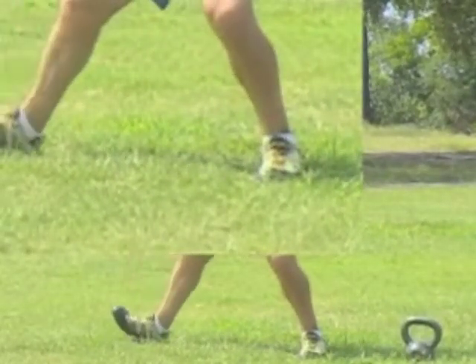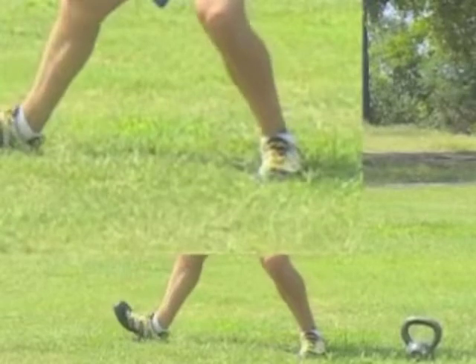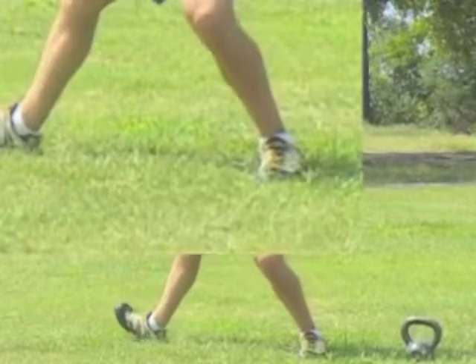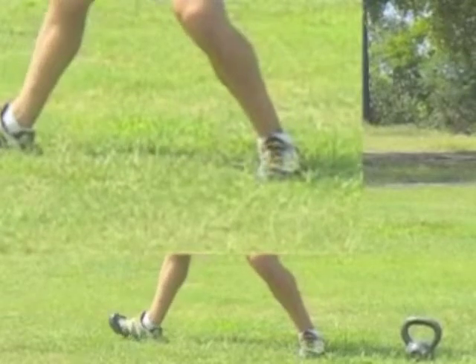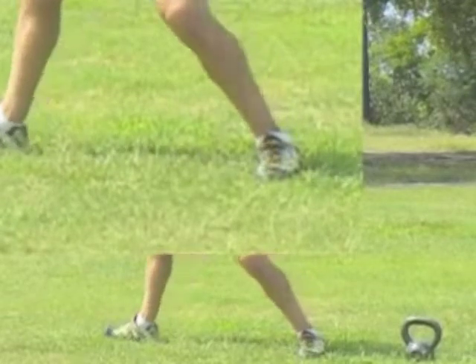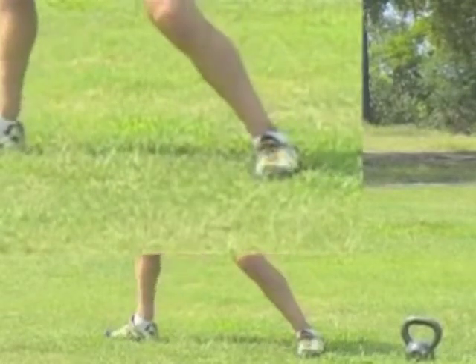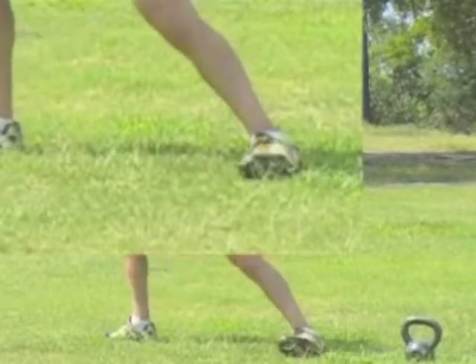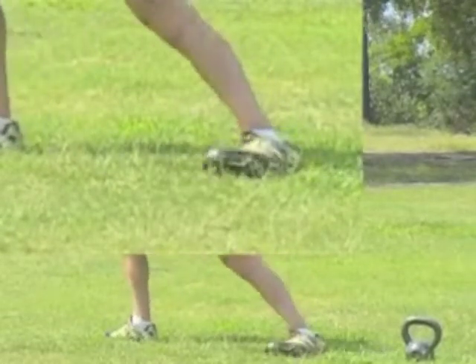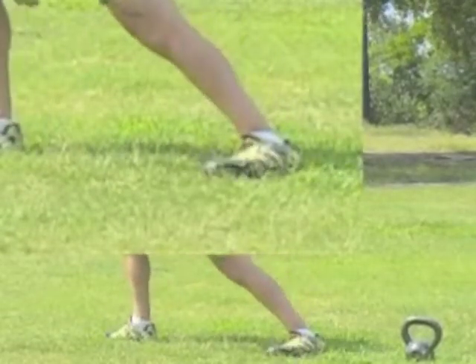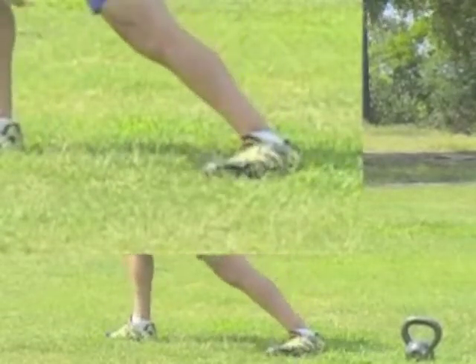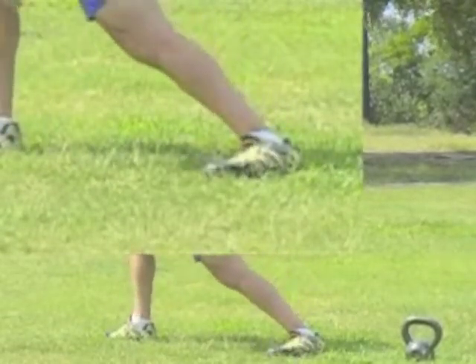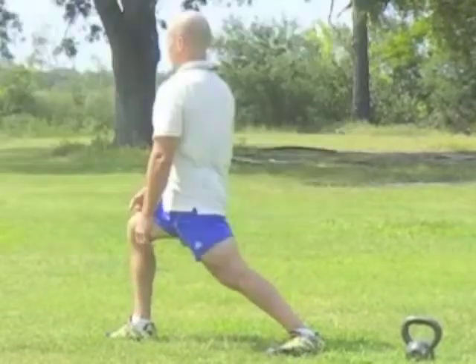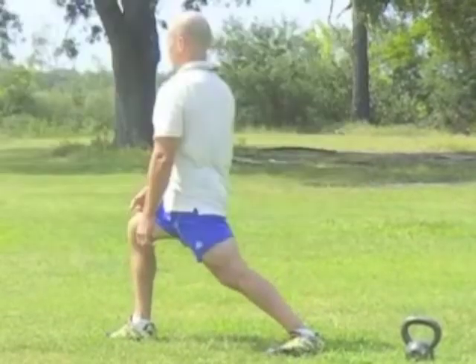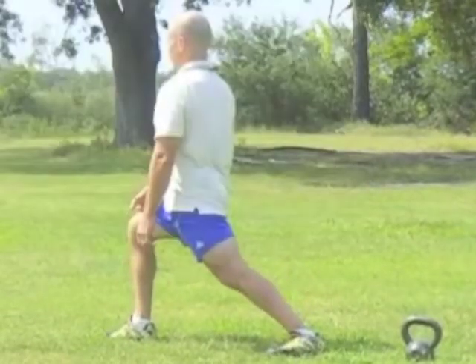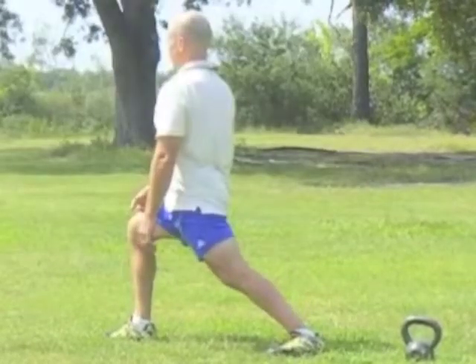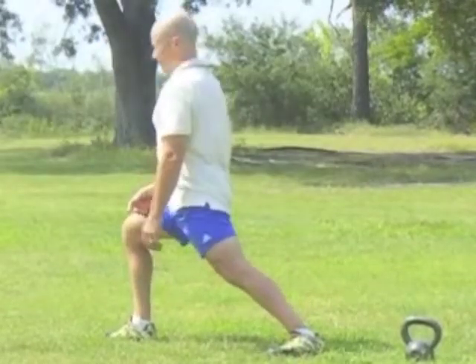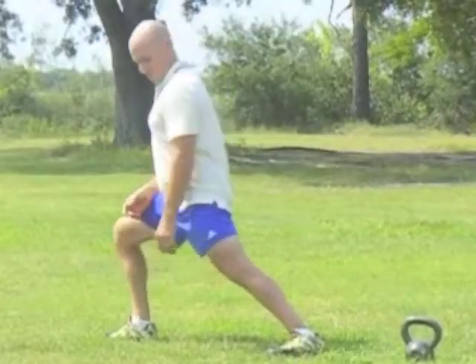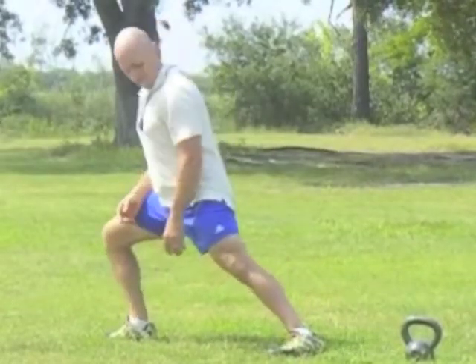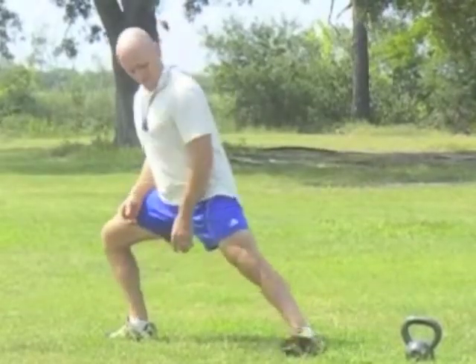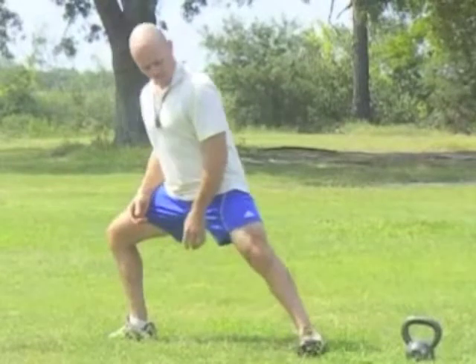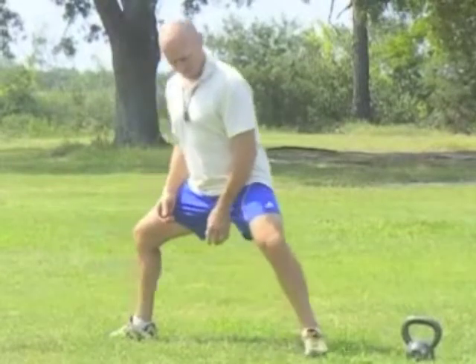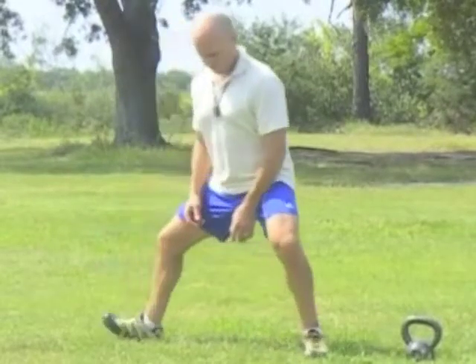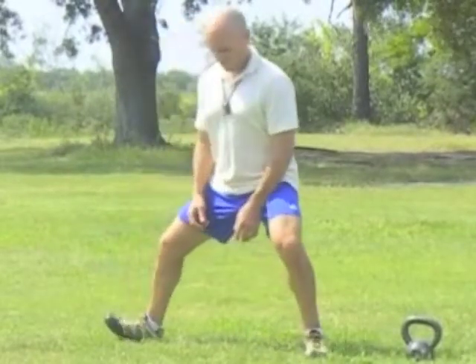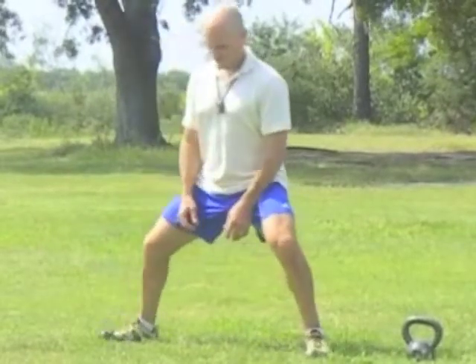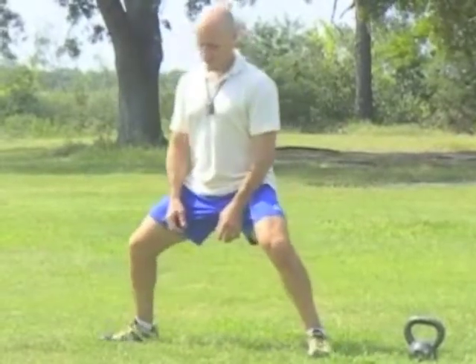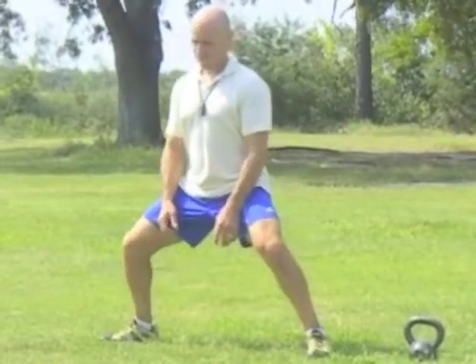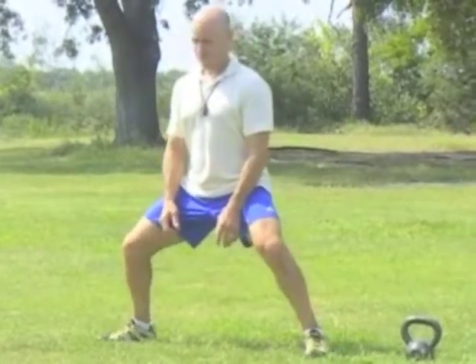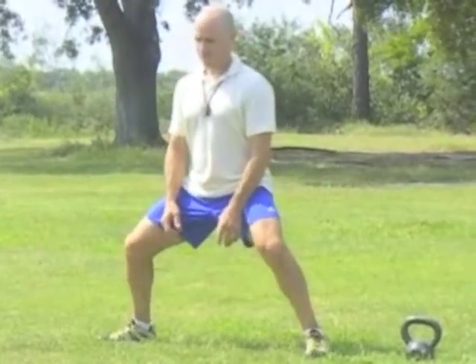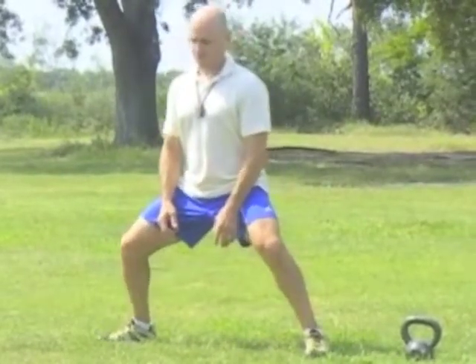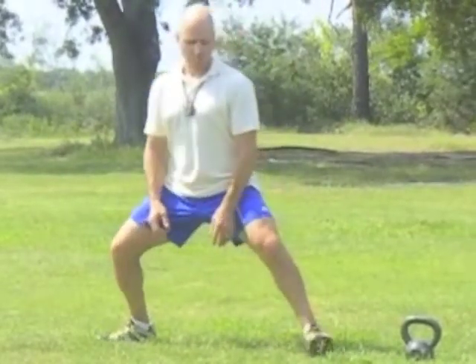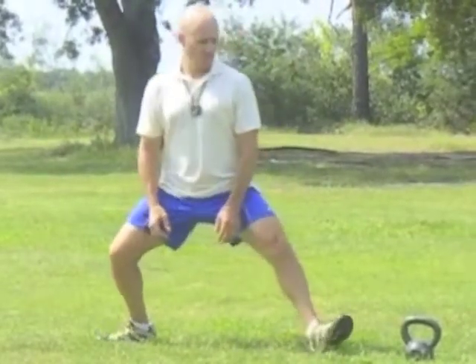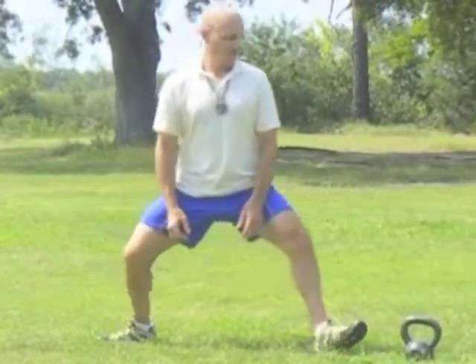I shift off of the foot I'm pointing towards as I make my transitions. Remember the crown of the head stays up really tall.